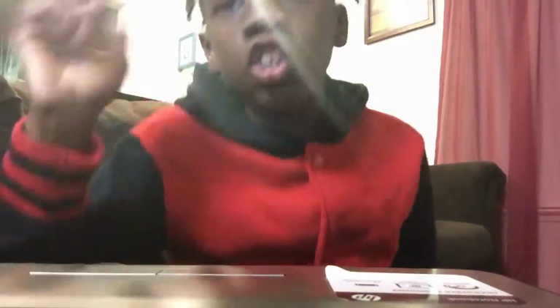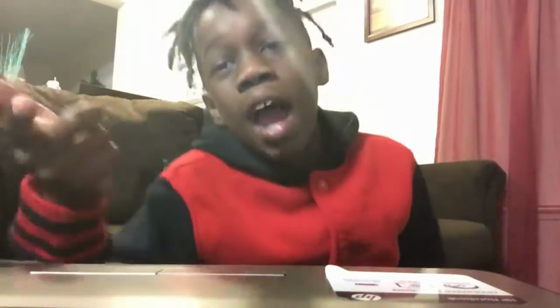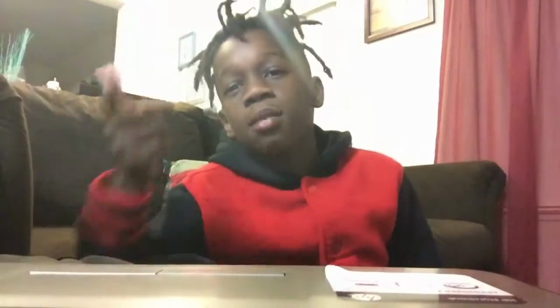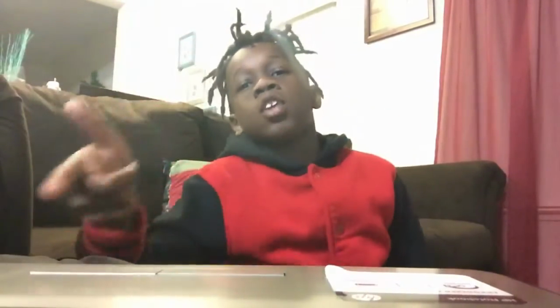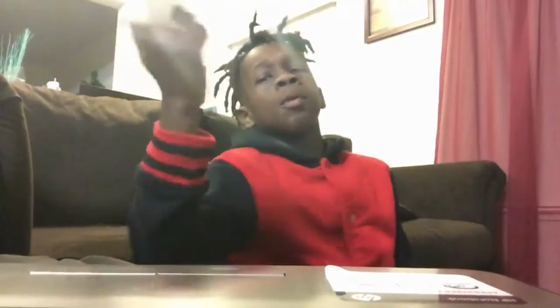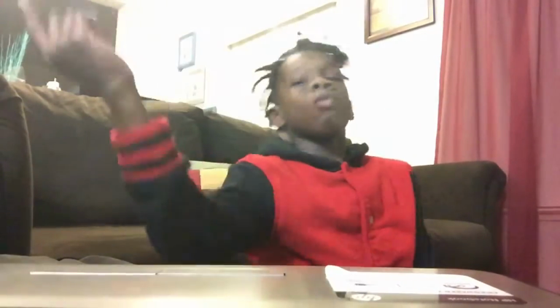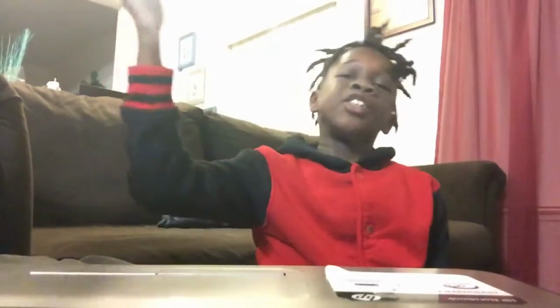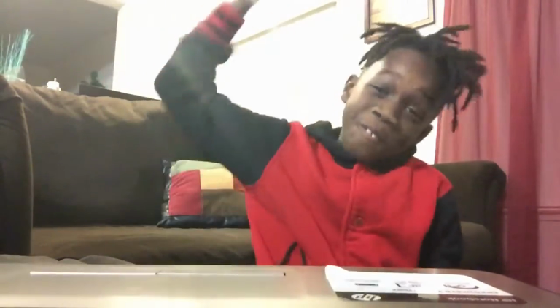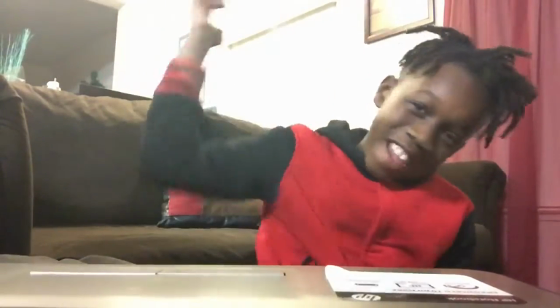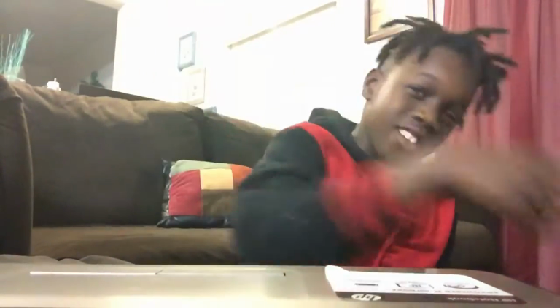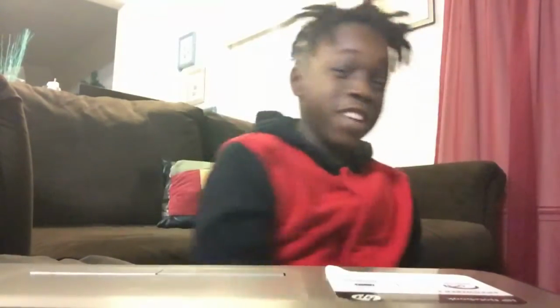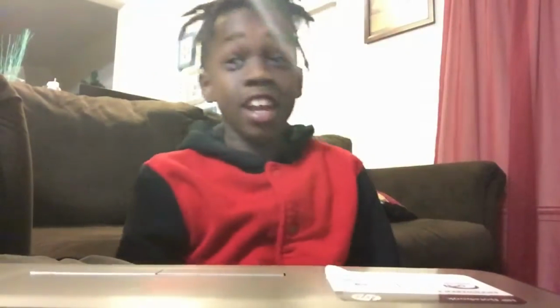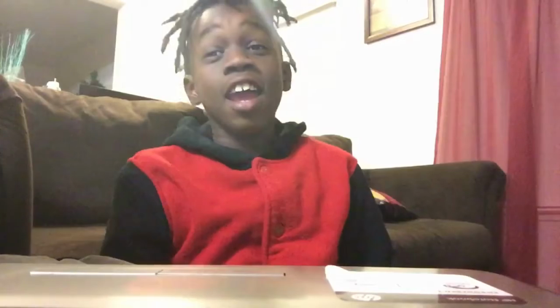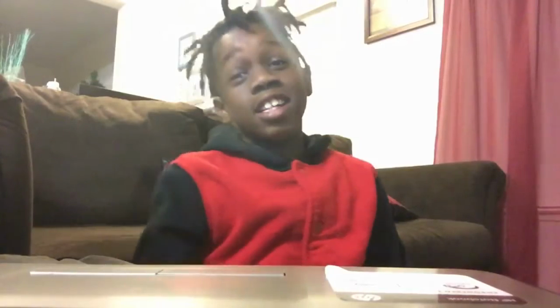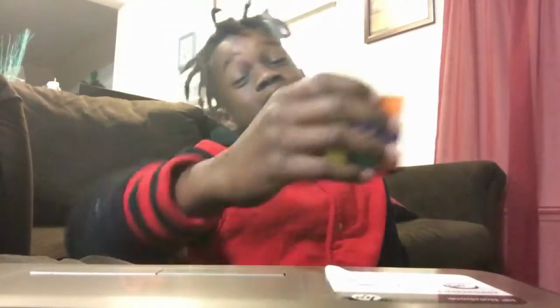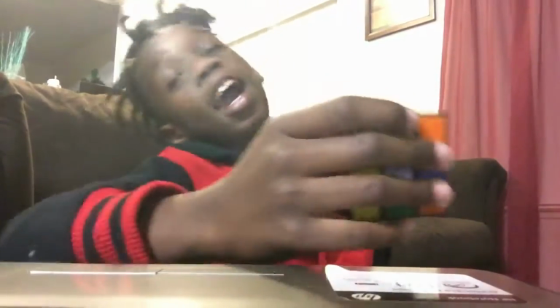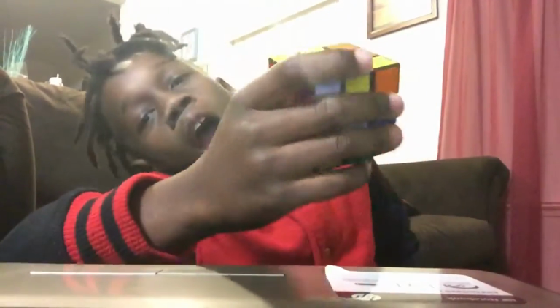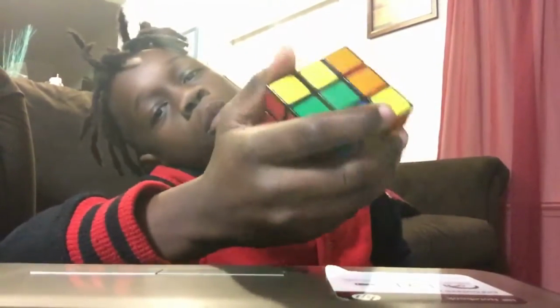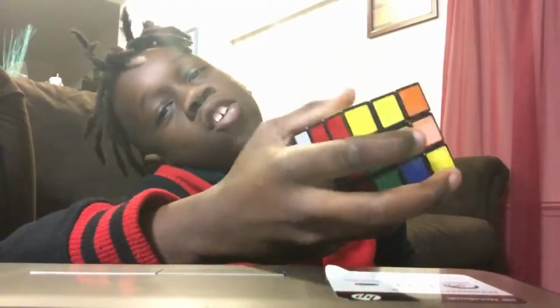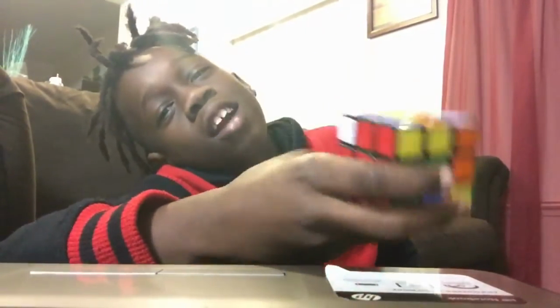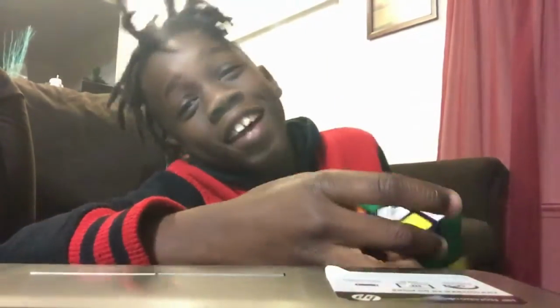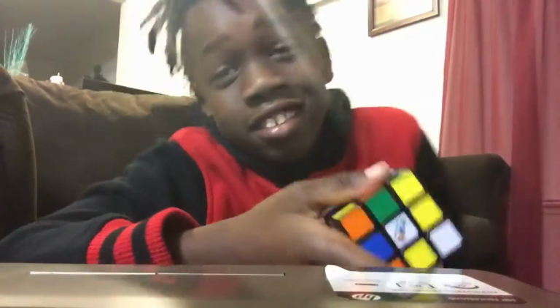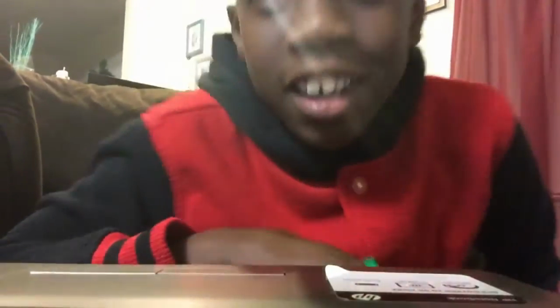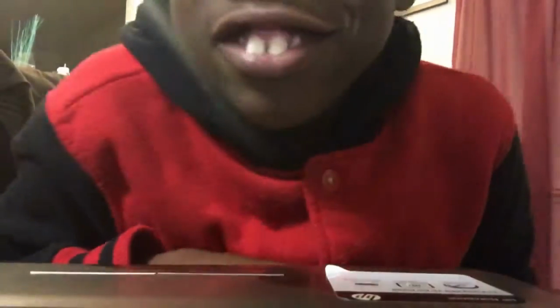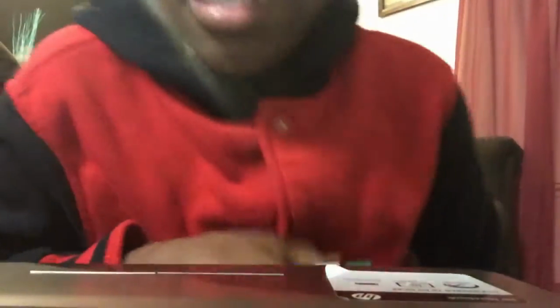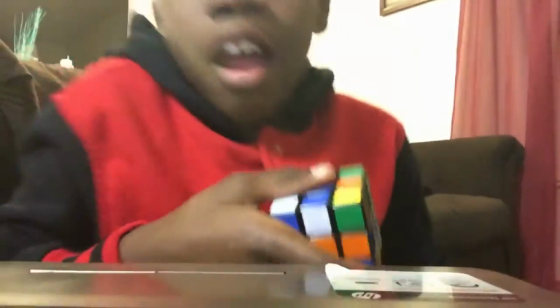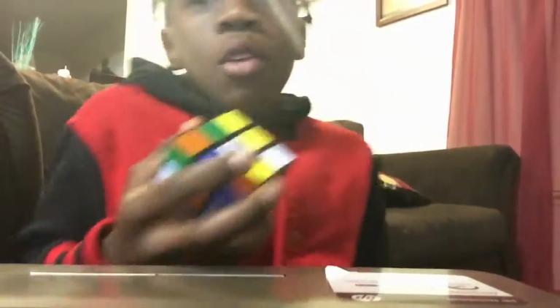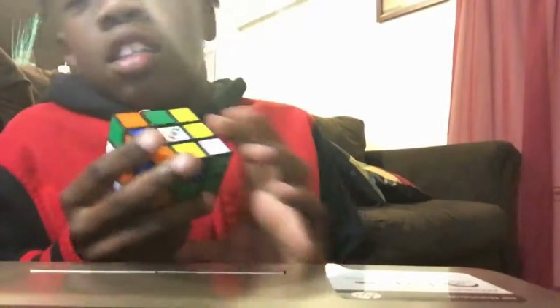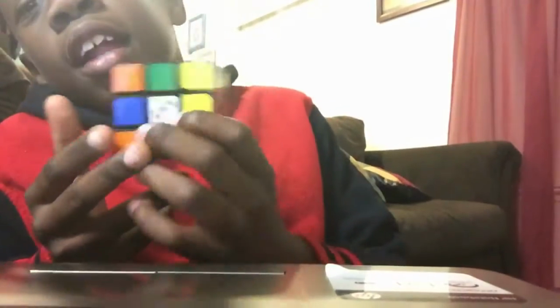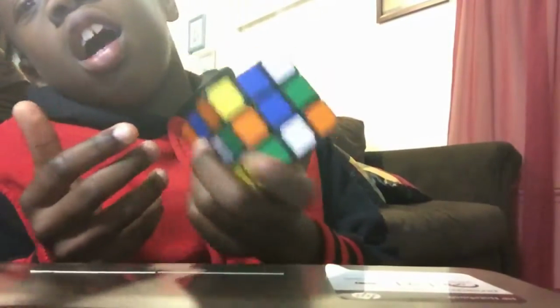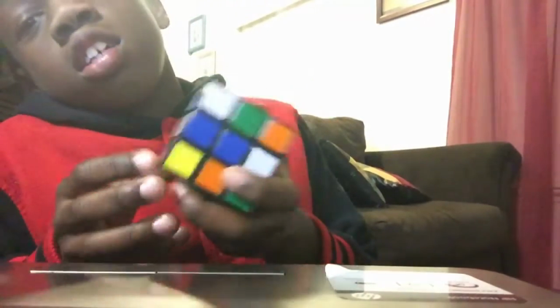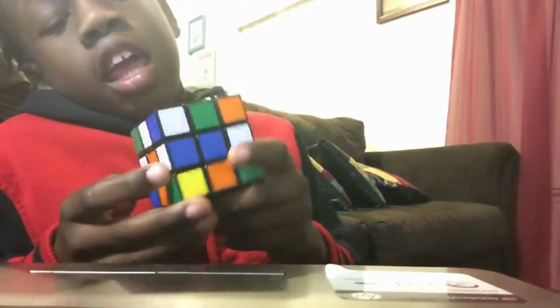So, hi guys, it's your boy Ryan Jr., back with another video again. And today, I'm going to be showing you guys my Rubik's cube that I got just today.